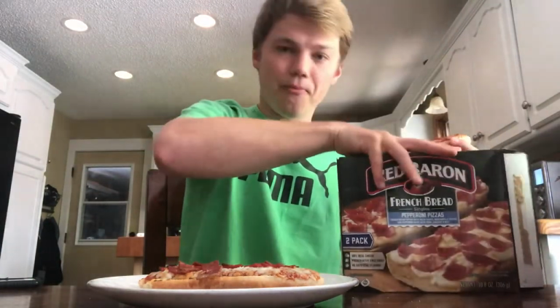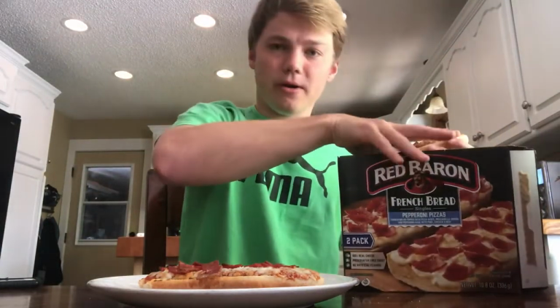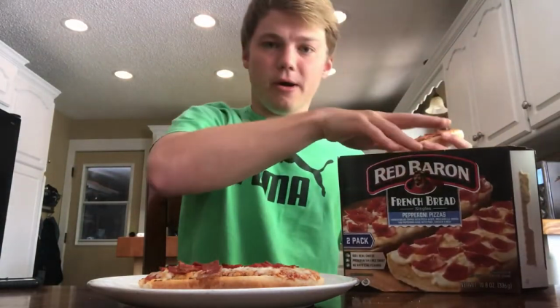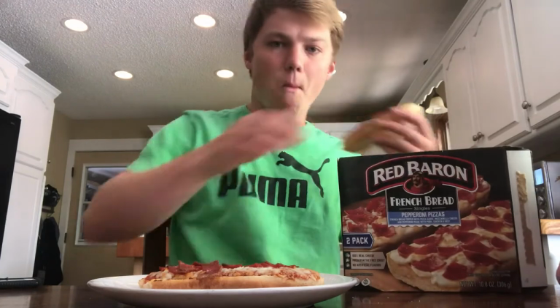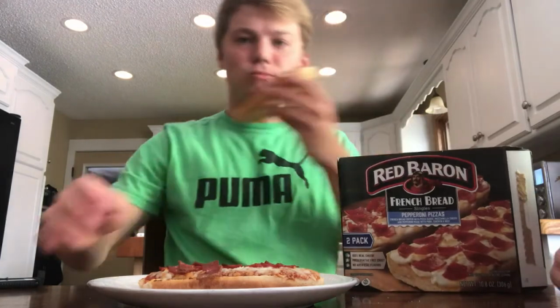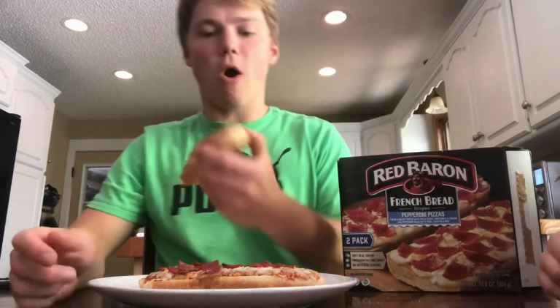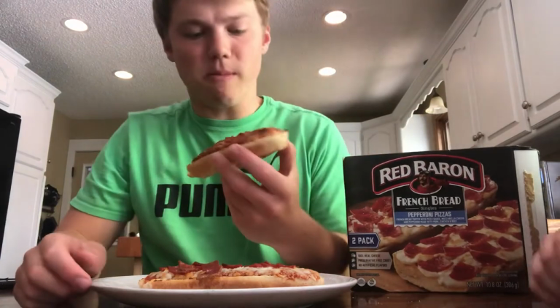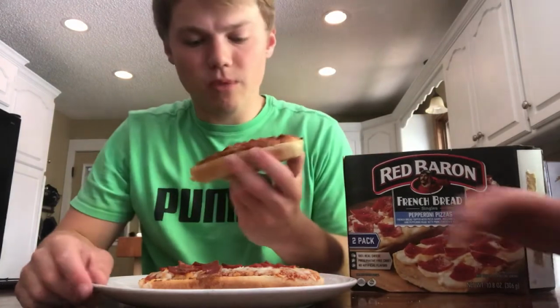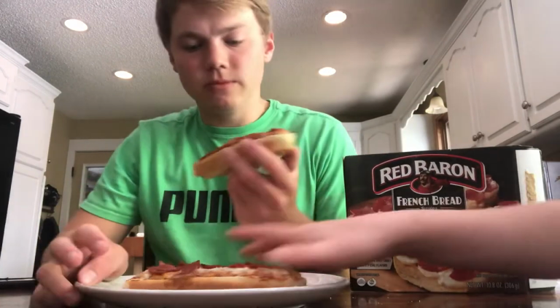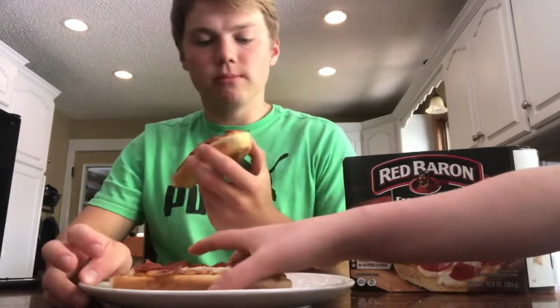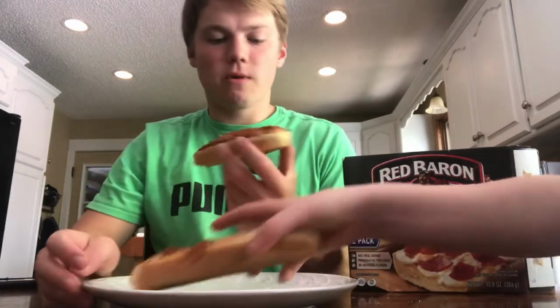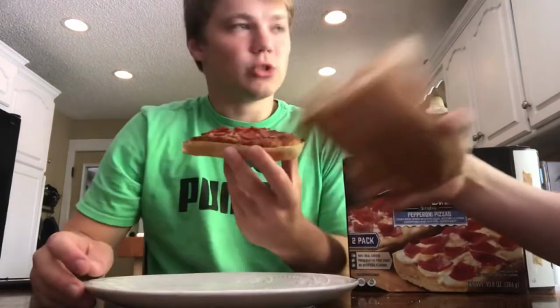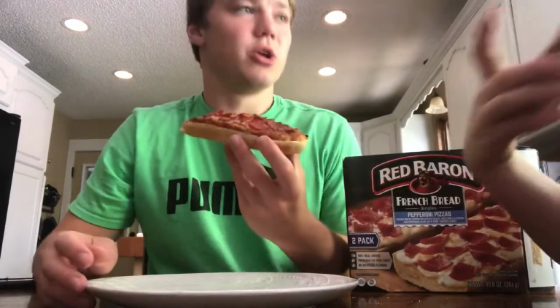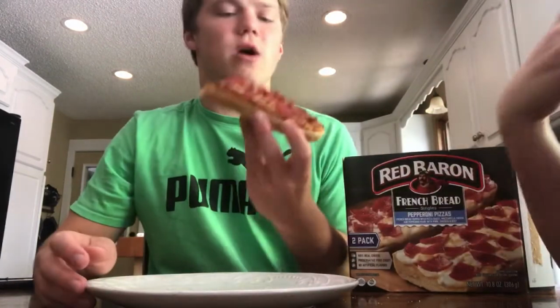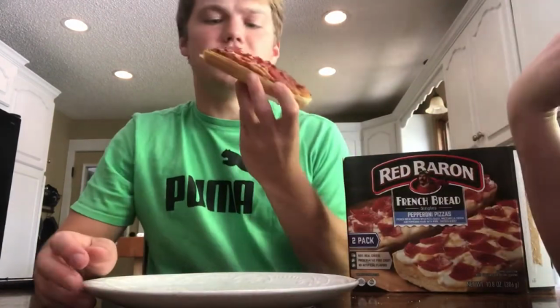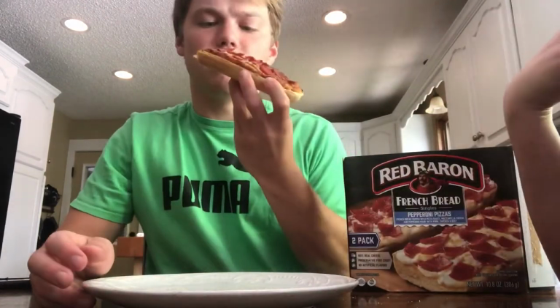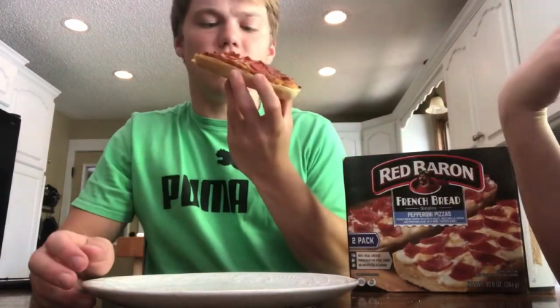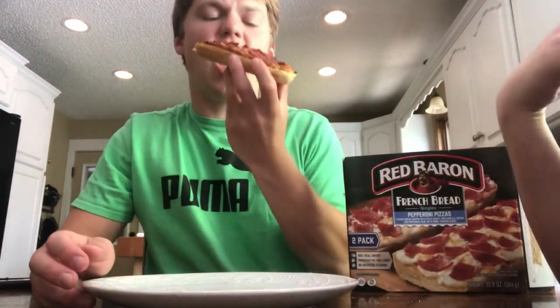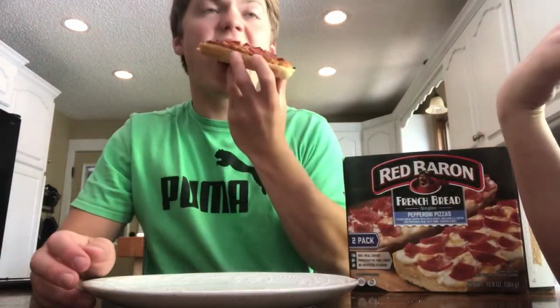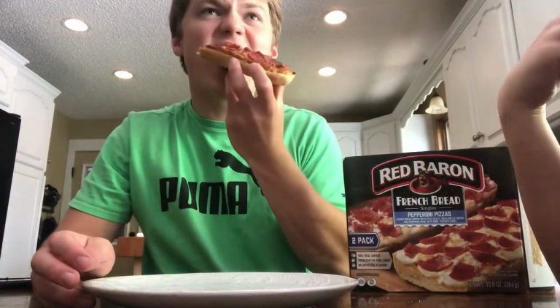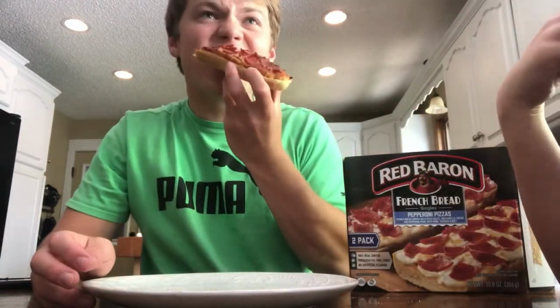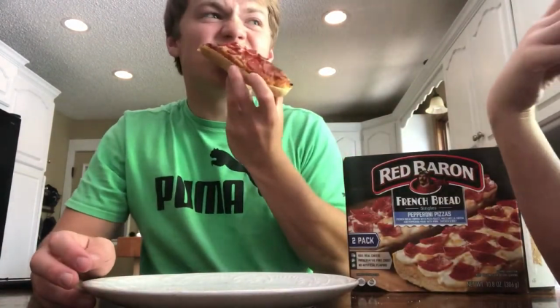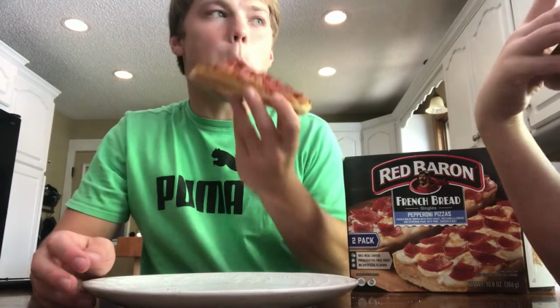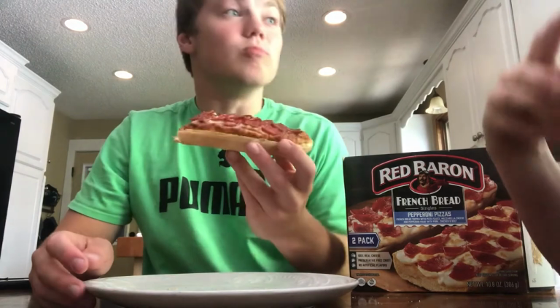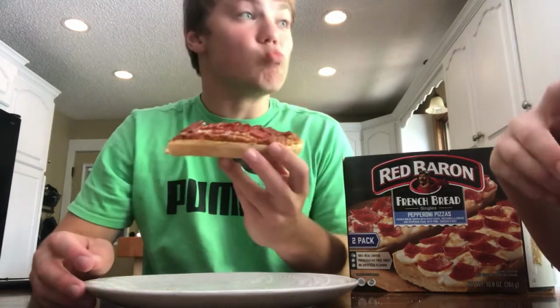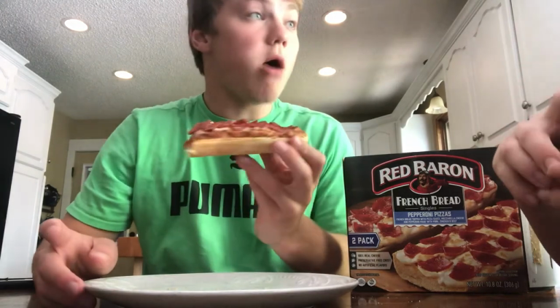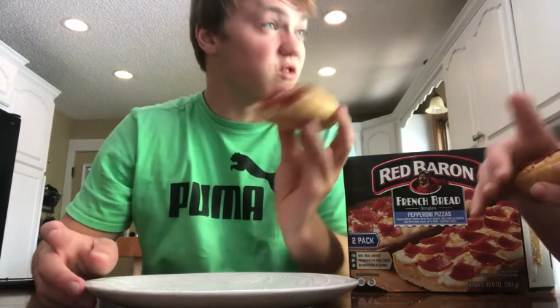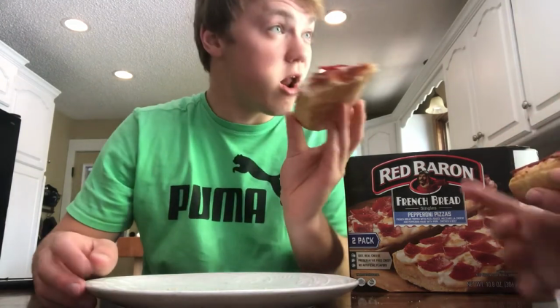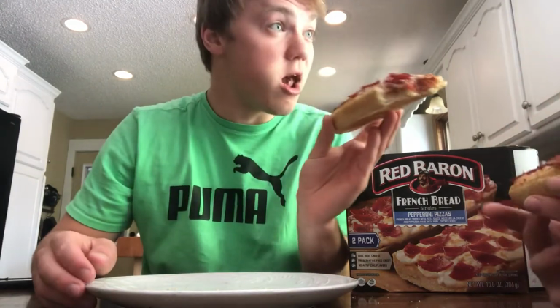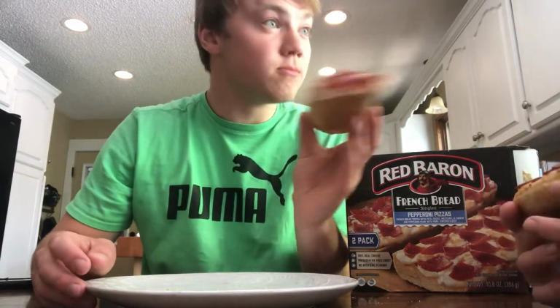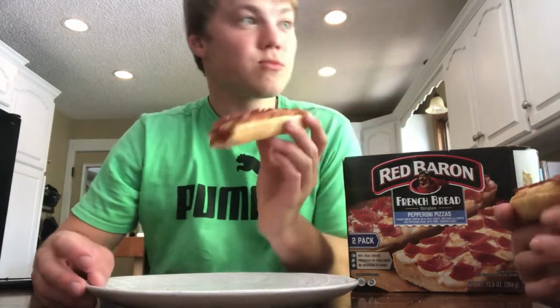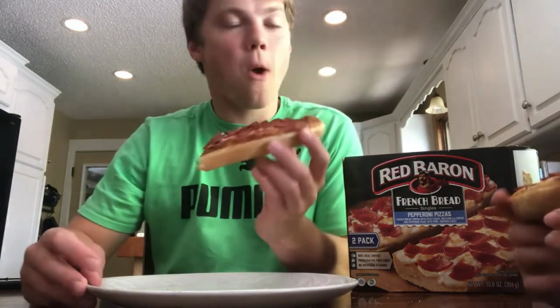All right, so where are you going to grade this? What are you going to give it? An 8. We're giving it an 8? Mm-hmm.